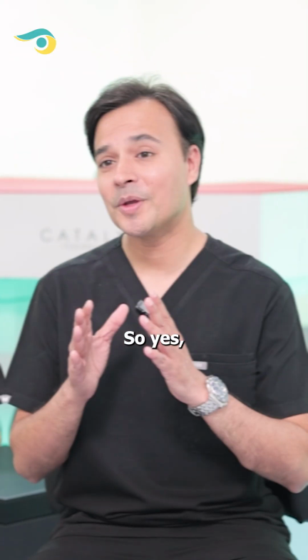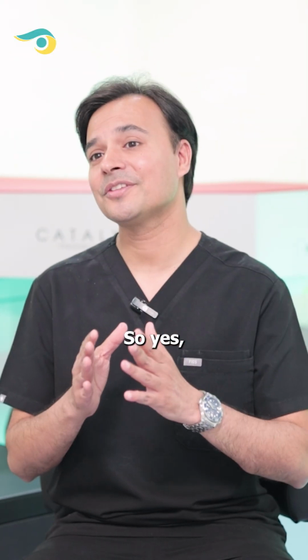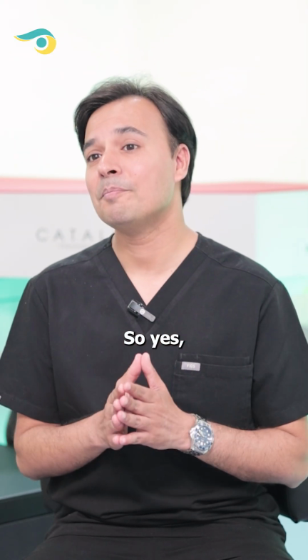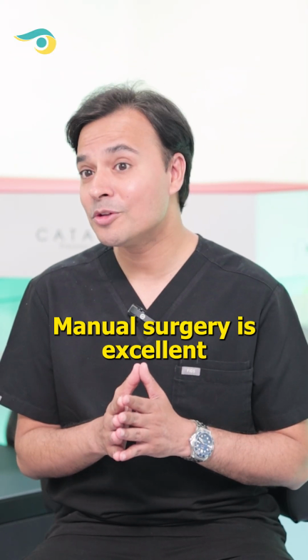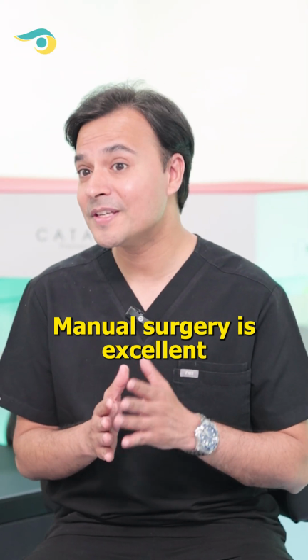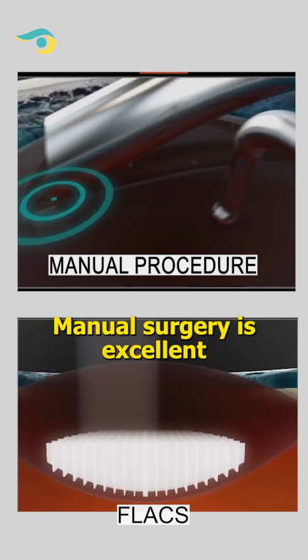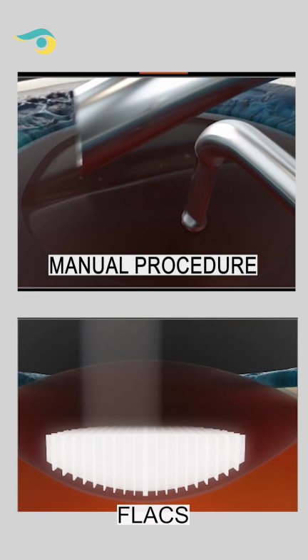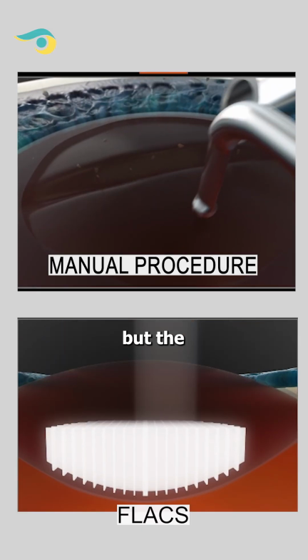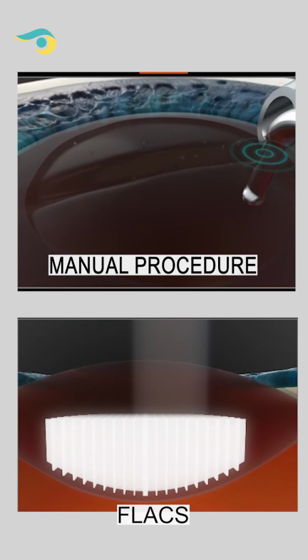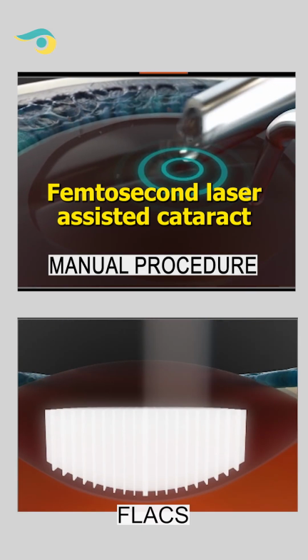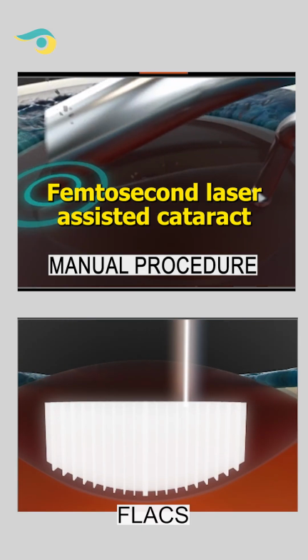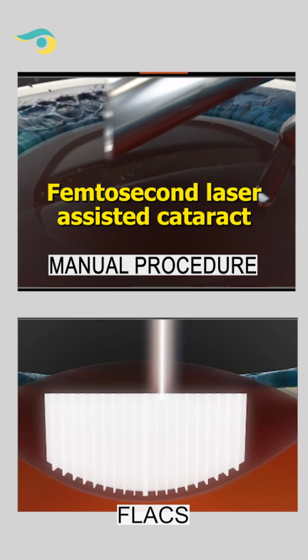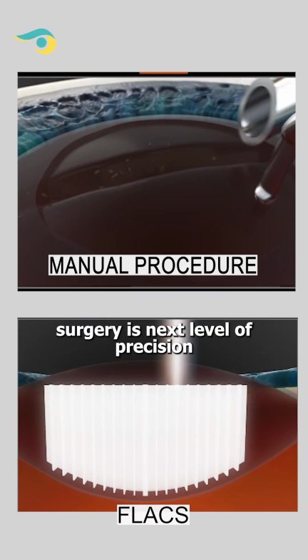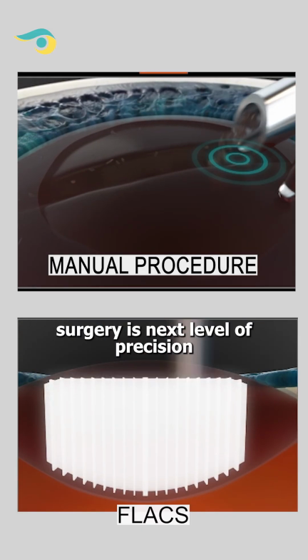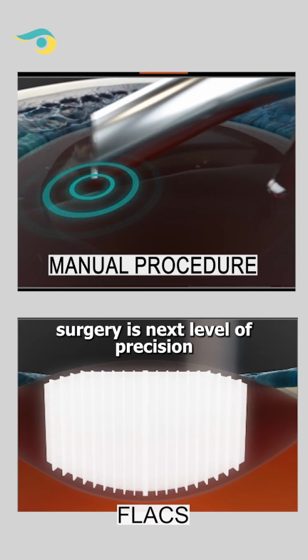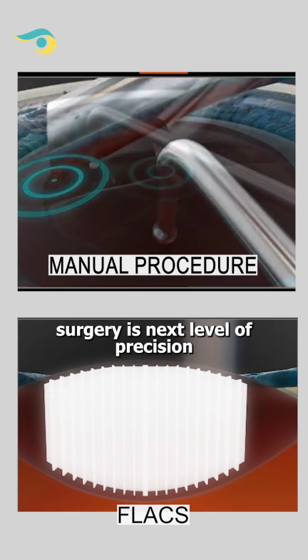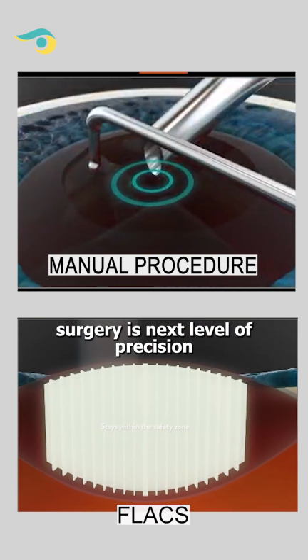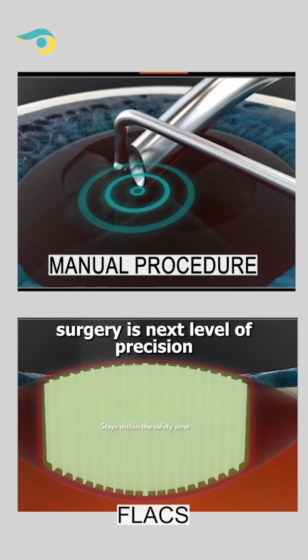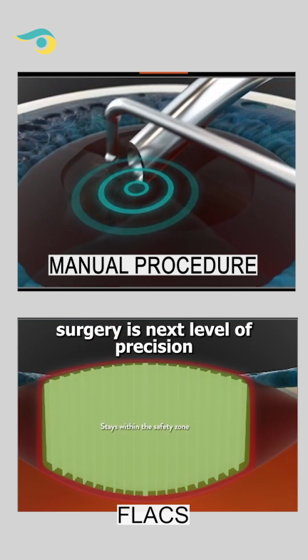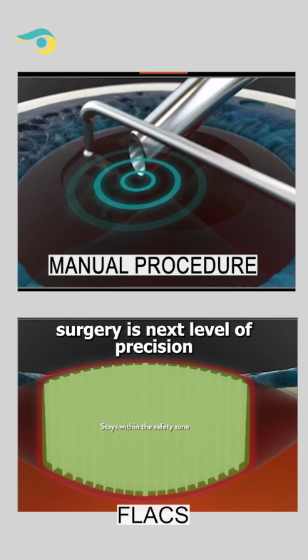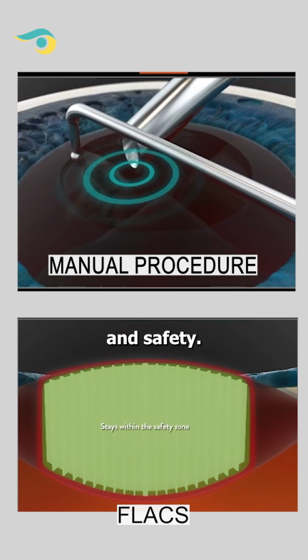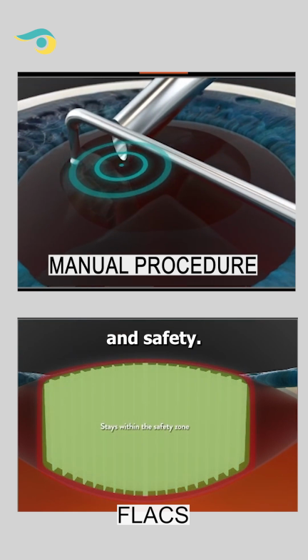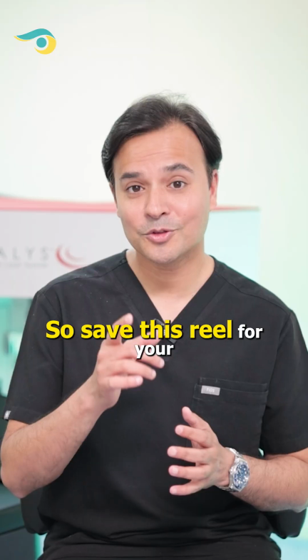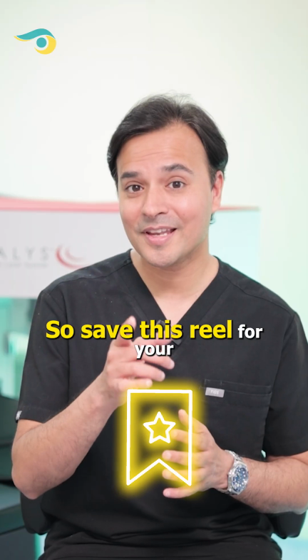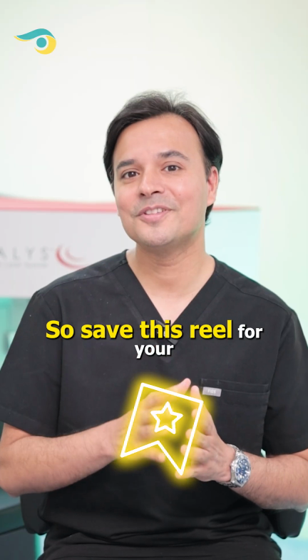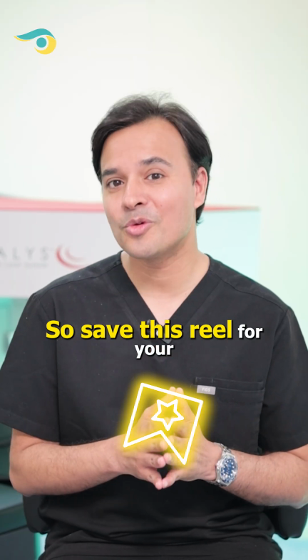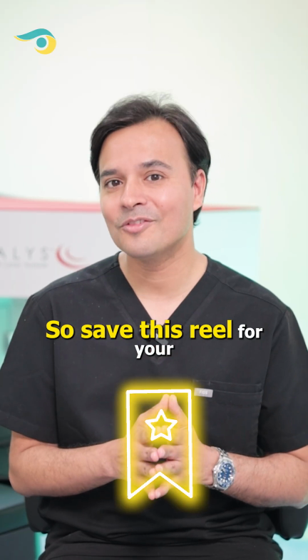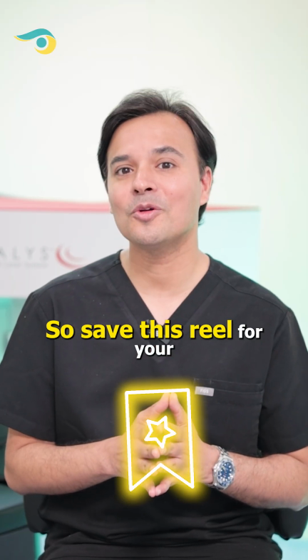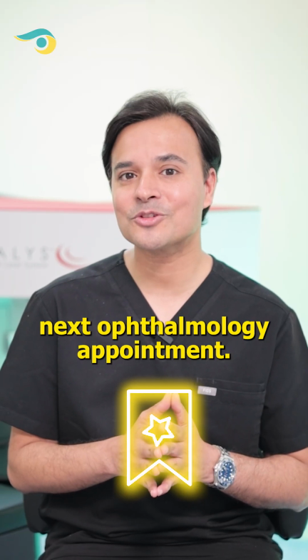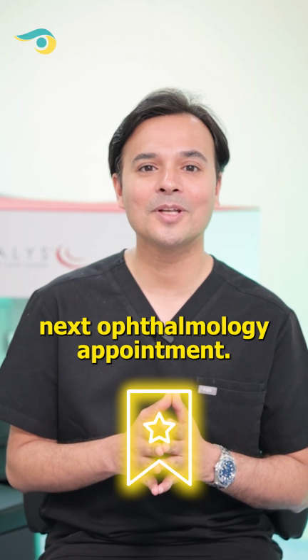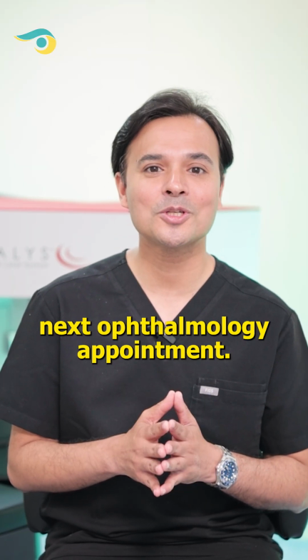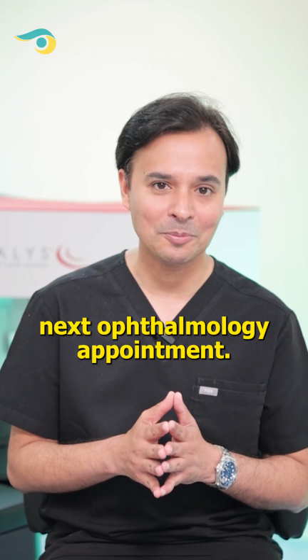So yes, manual surgery is excellent, but the femtosecond laser assisted cataract surgery is the next level of precision and safety. Save this reel for your next ophthalmology appointment.